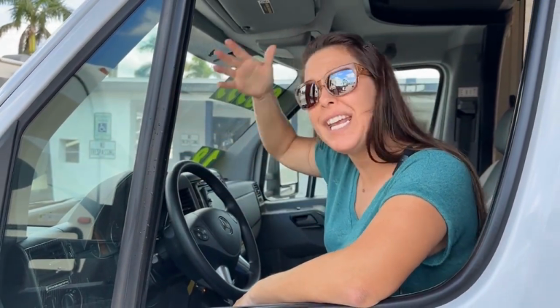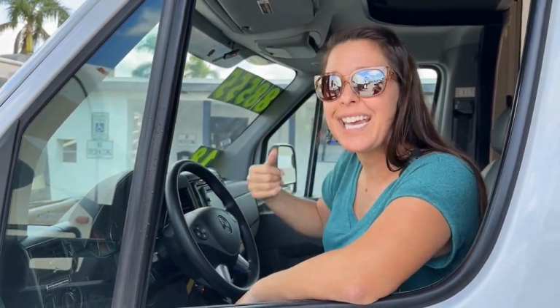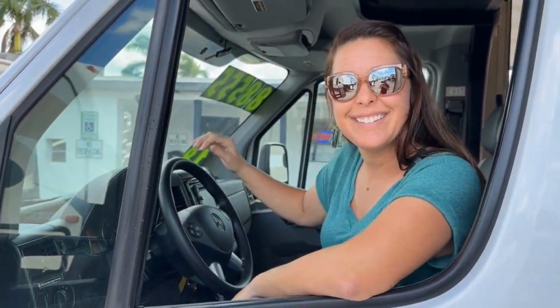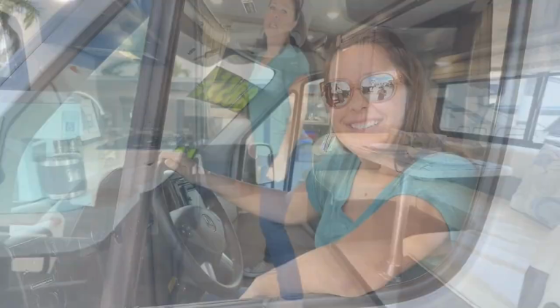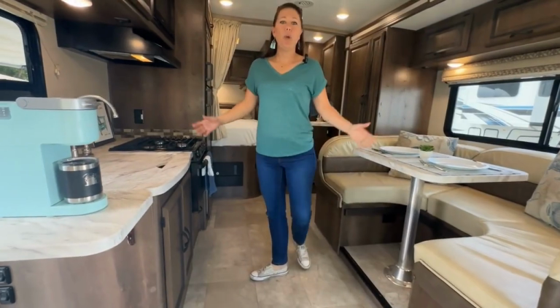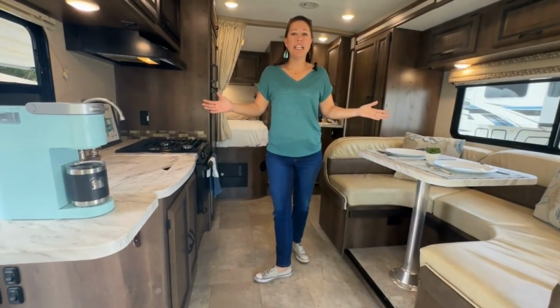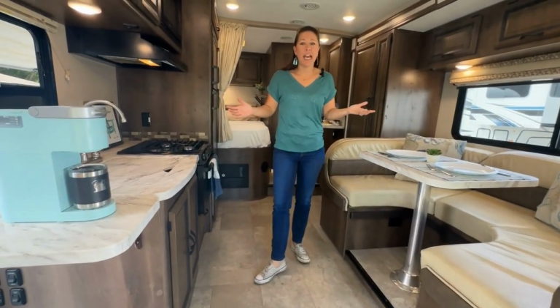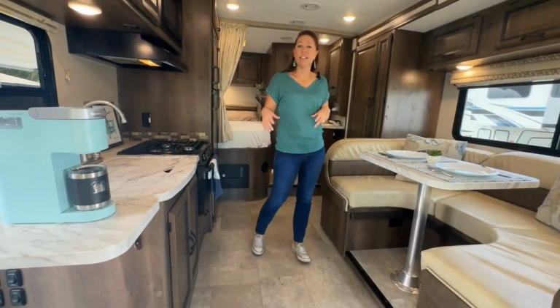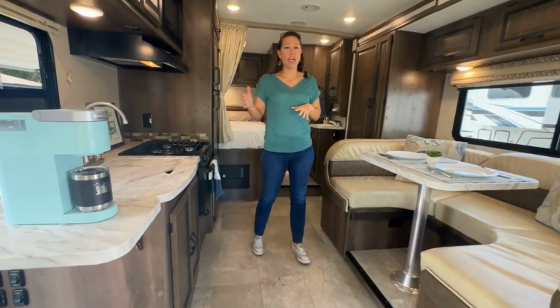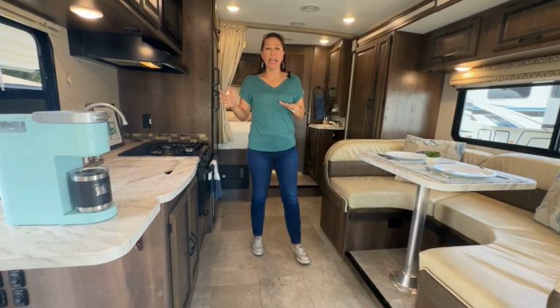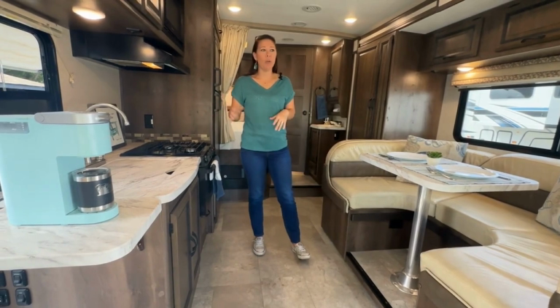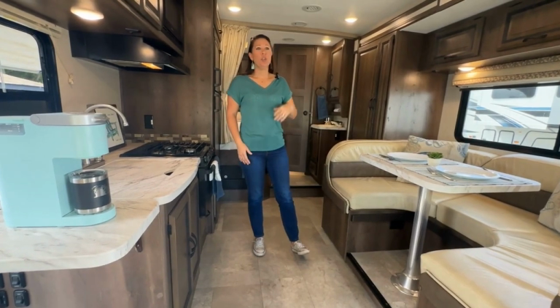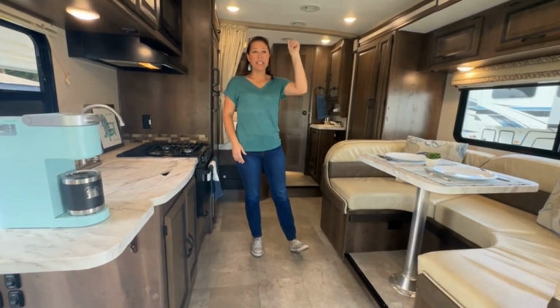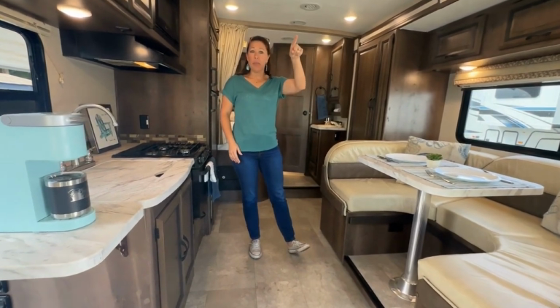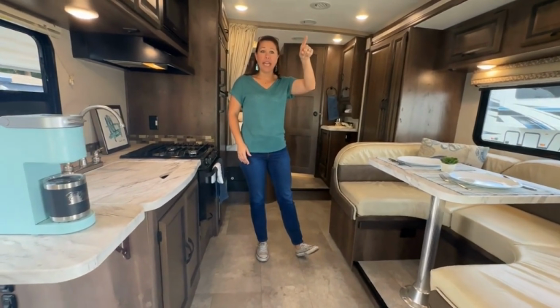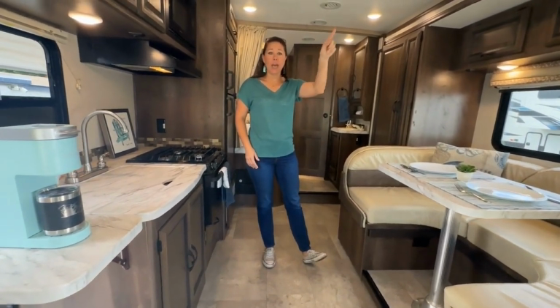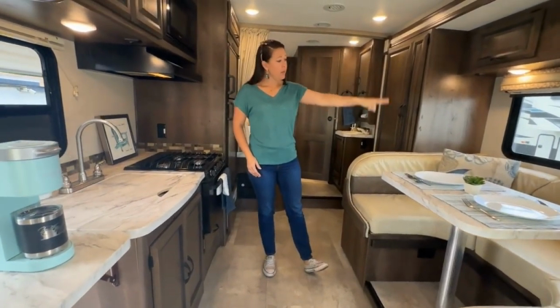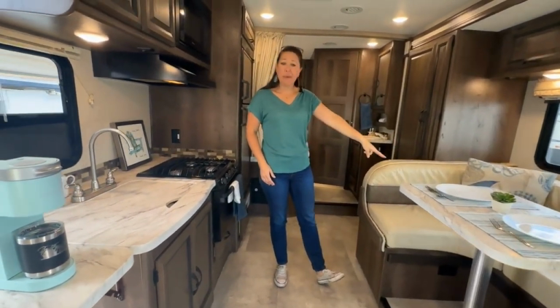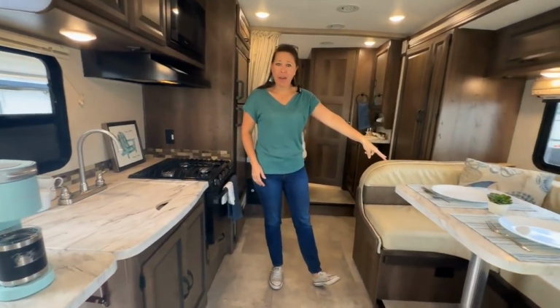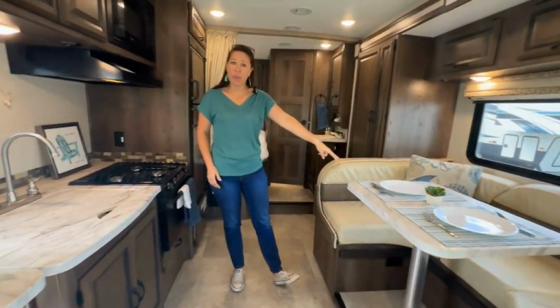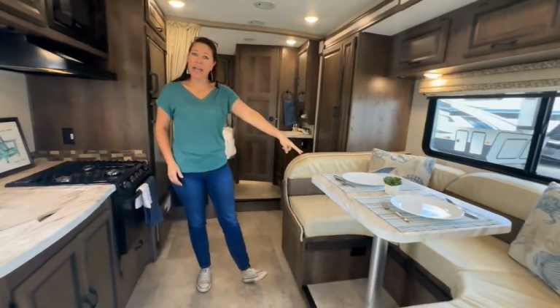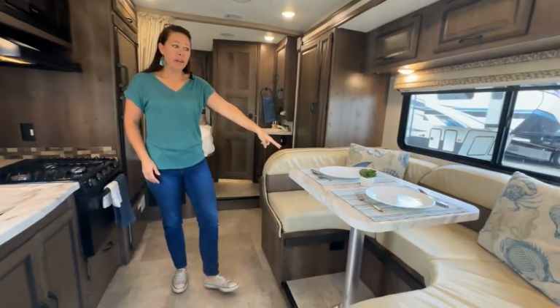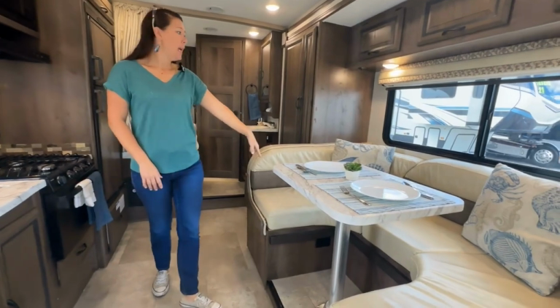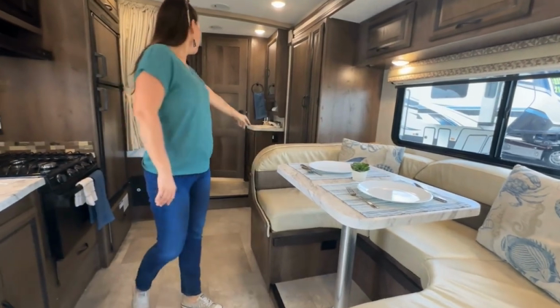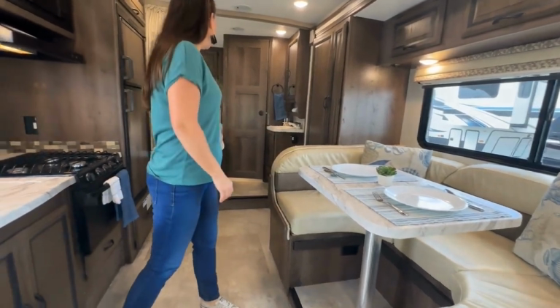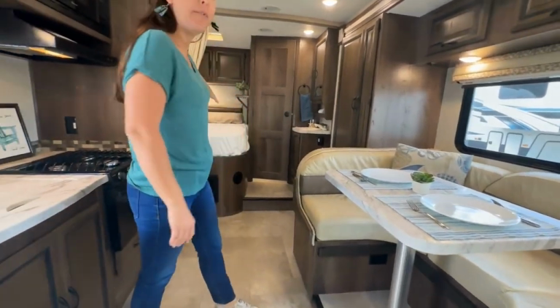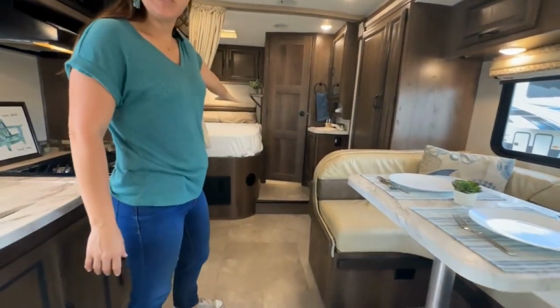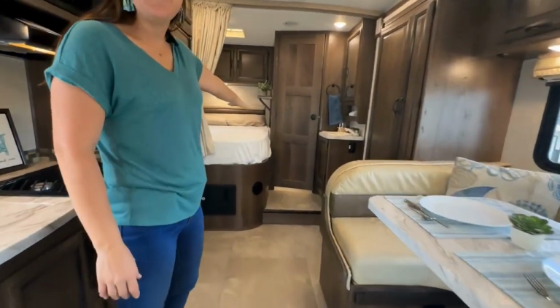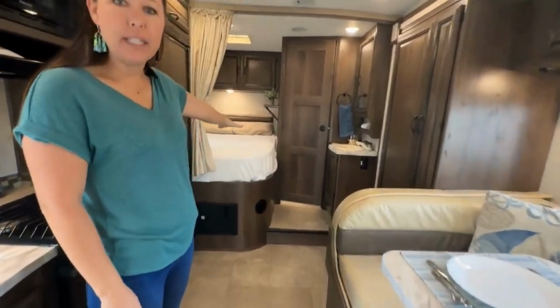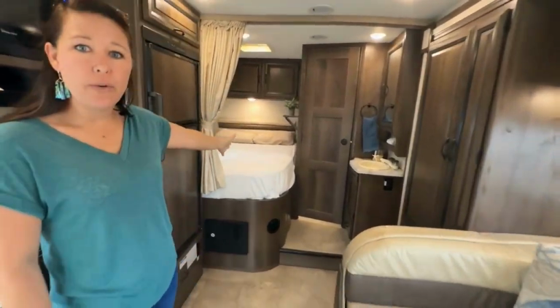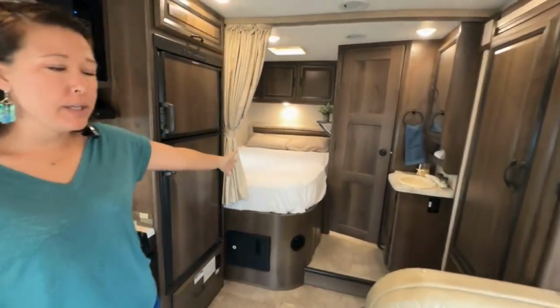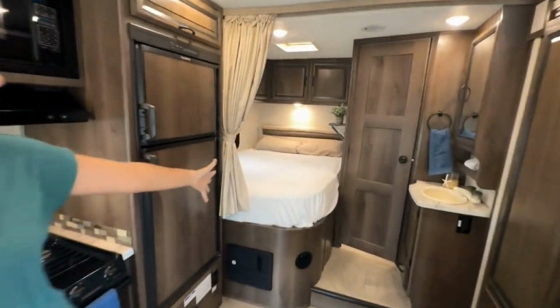Come on in and see it. Welcome to the inside — this is an awesome layout. You have sleeping above the cab, and this makes down into a bed, and then you have your full-size bed that's right over here as well.